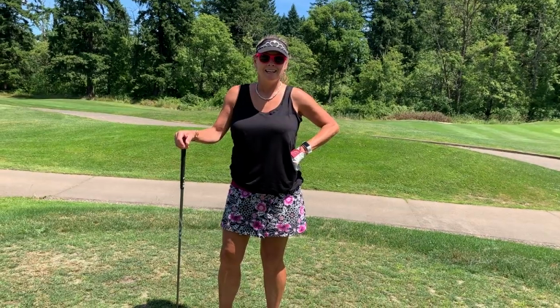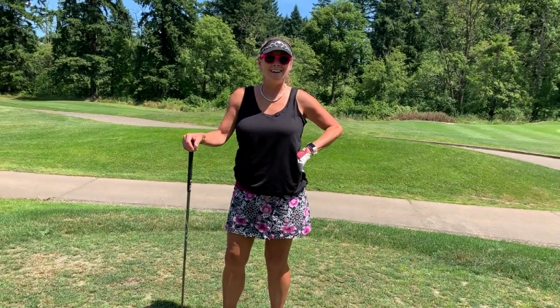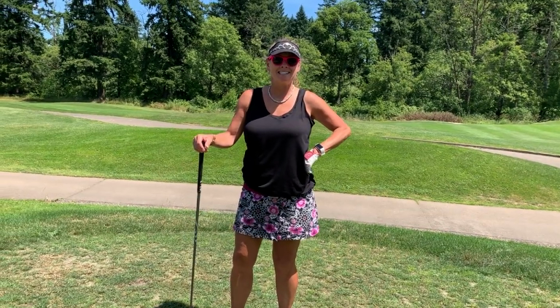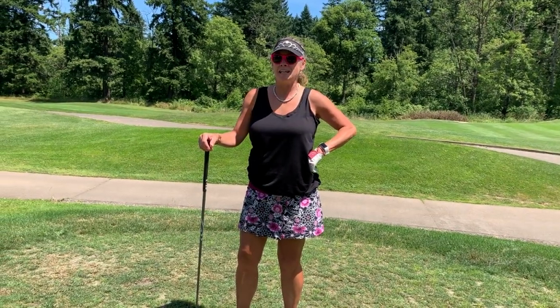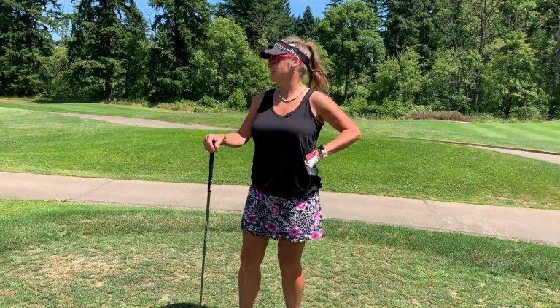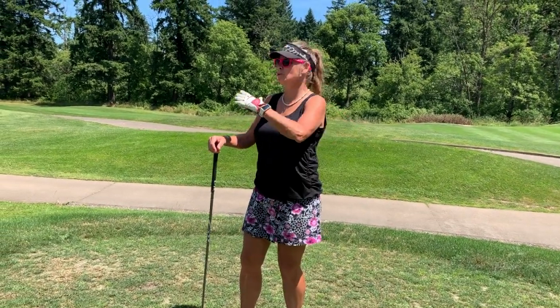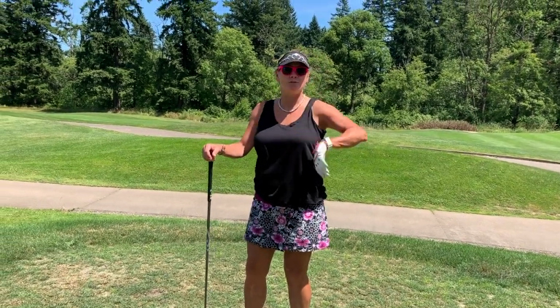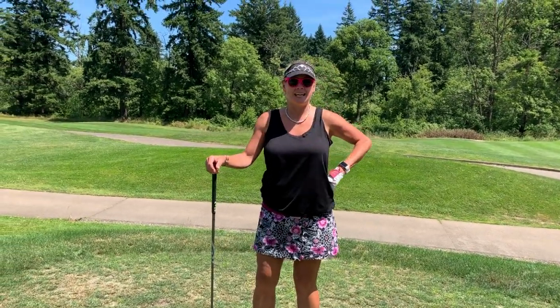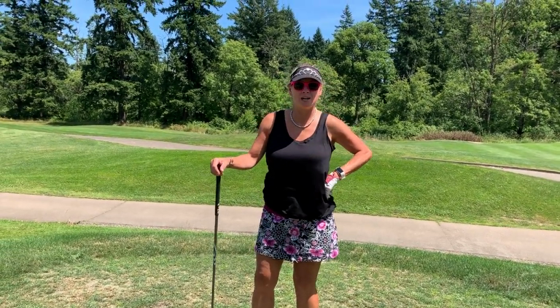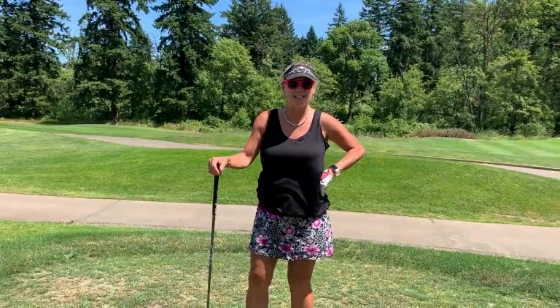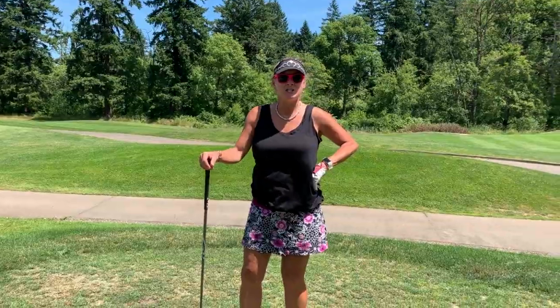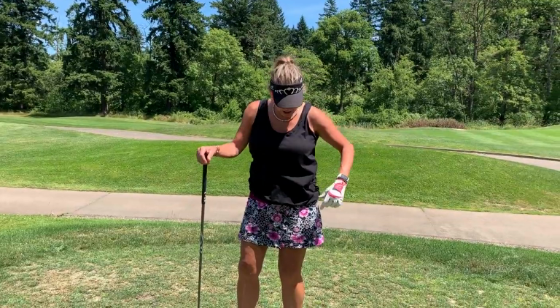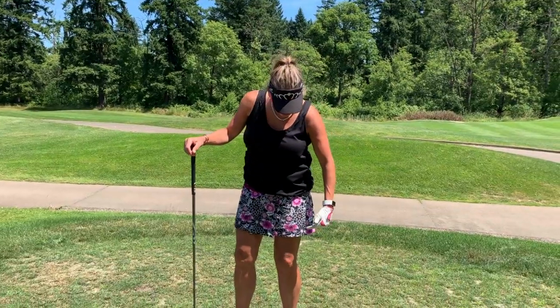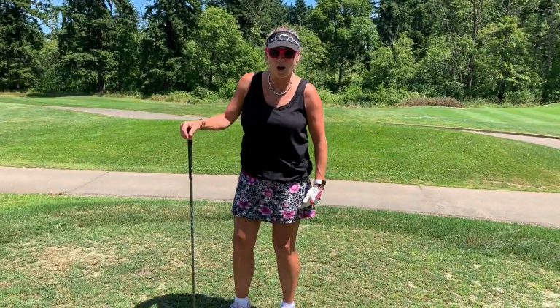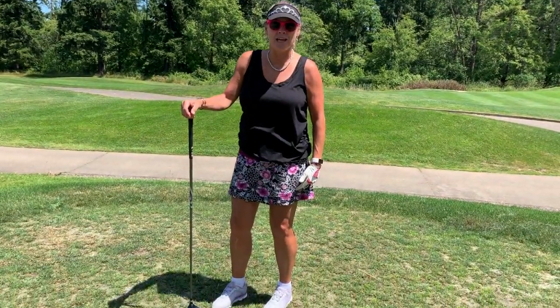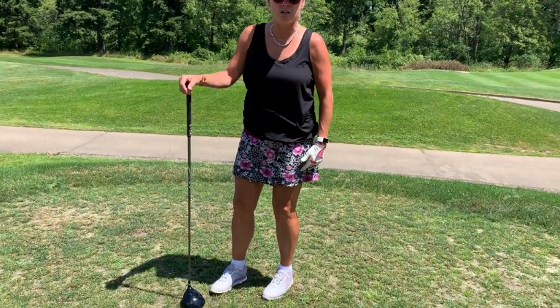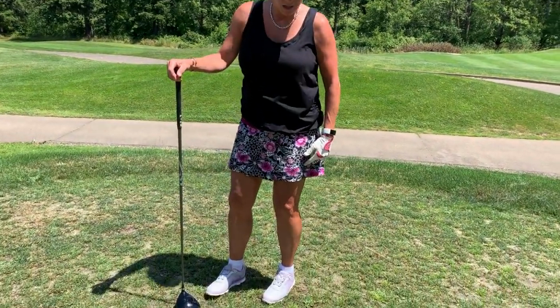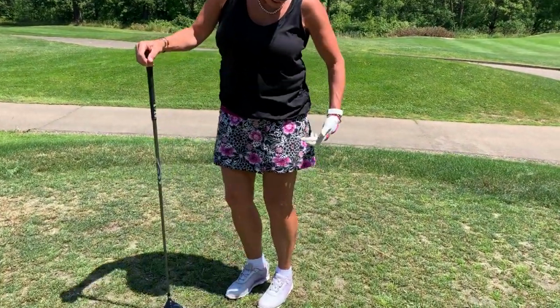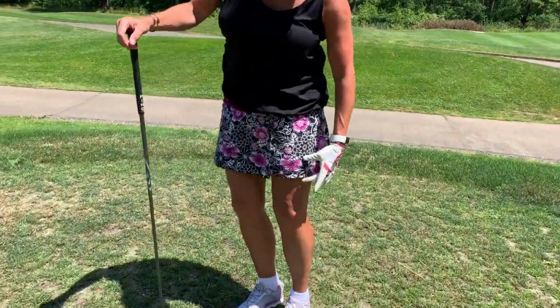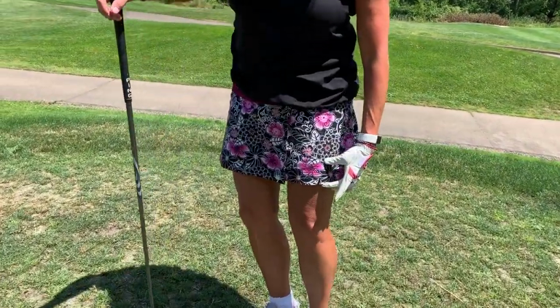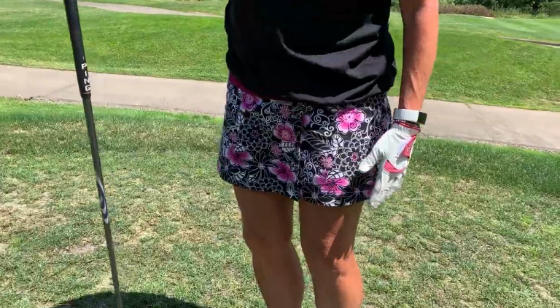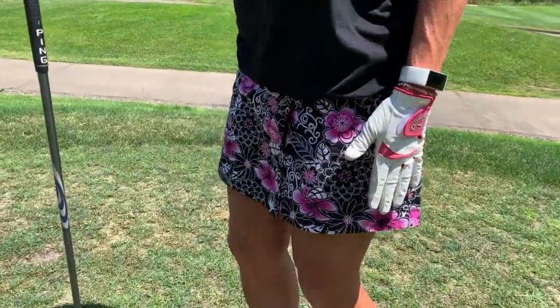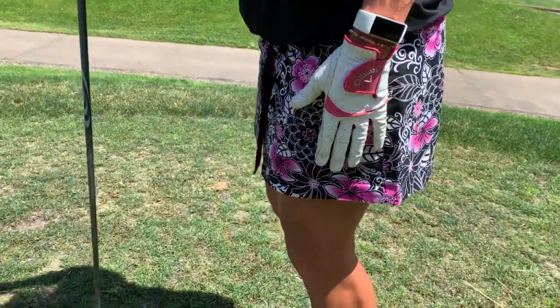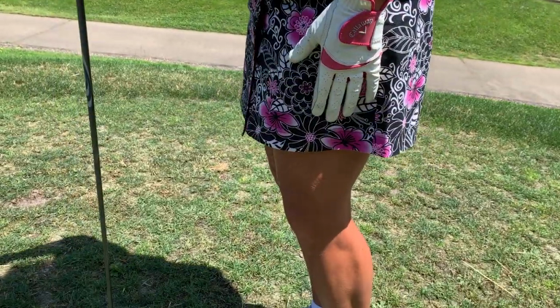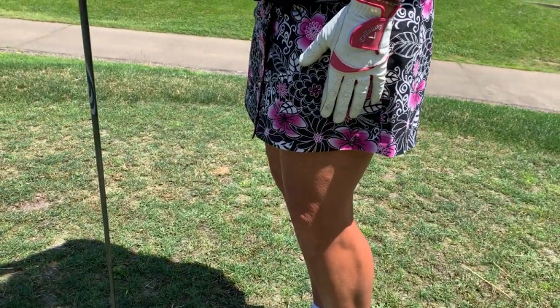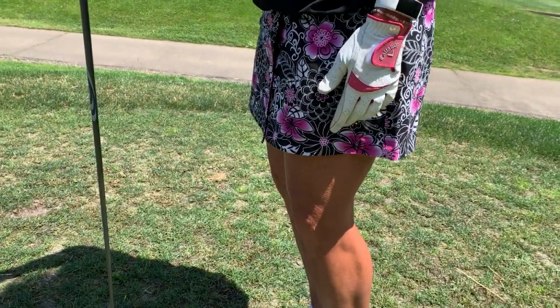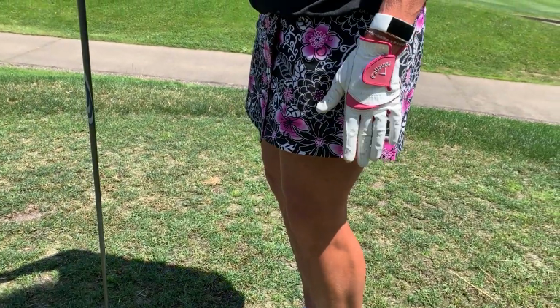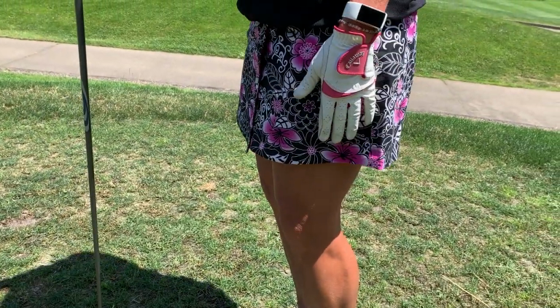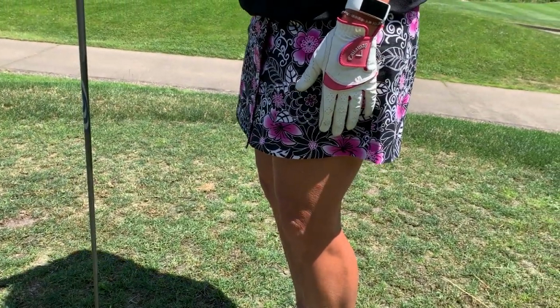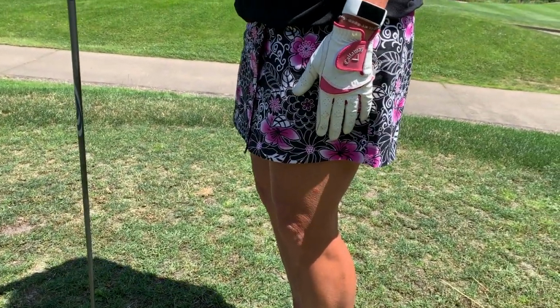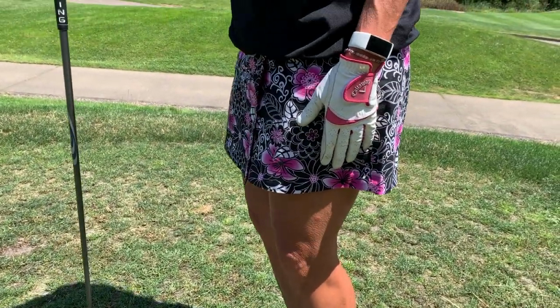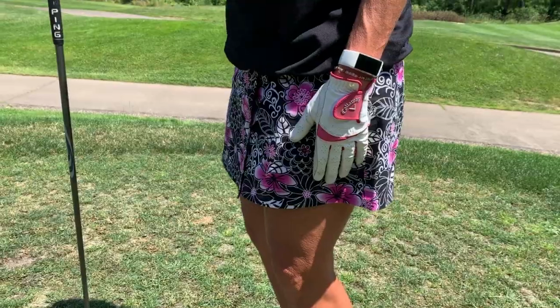Hey there, it's Stephanie. I'm out on this beautiful golf course in Camas, Washington. Just wanted to show you the golf length skirt. It is two inches longer — it covers all of your fingertip rules for most of your private golf course.